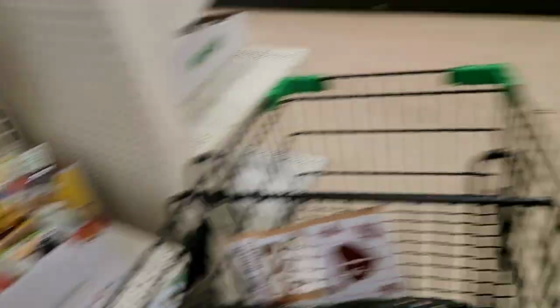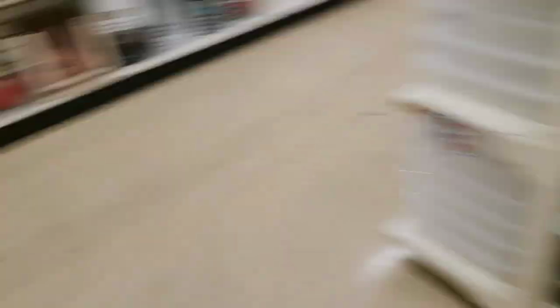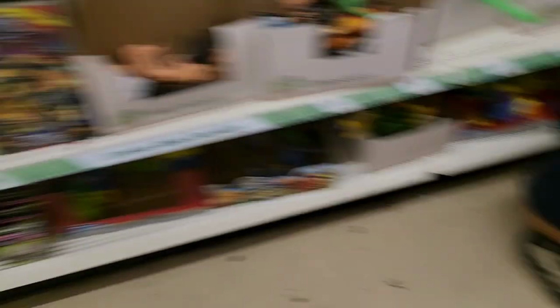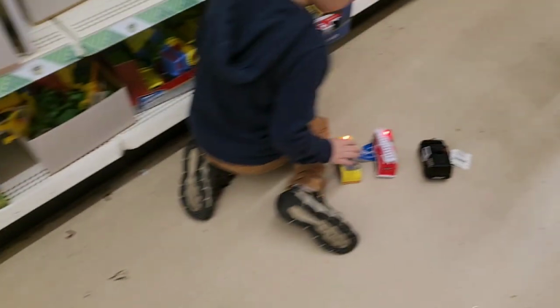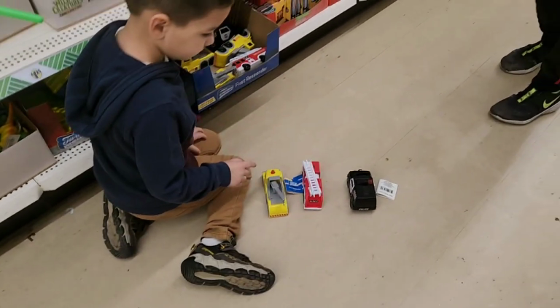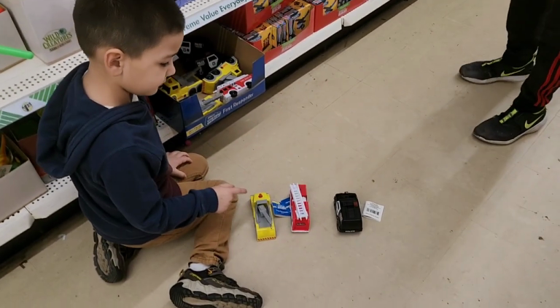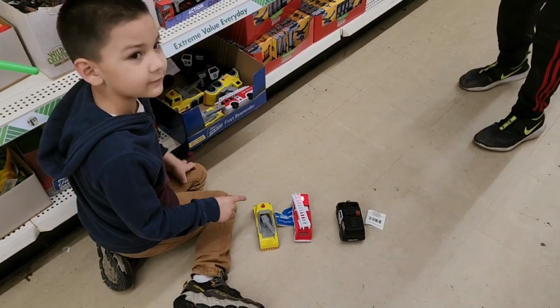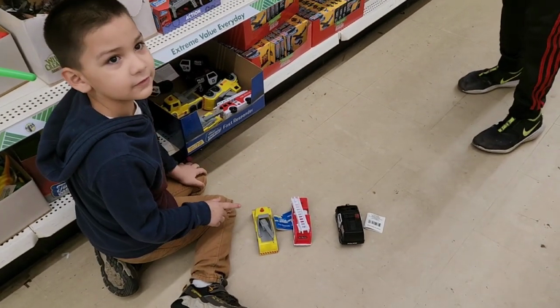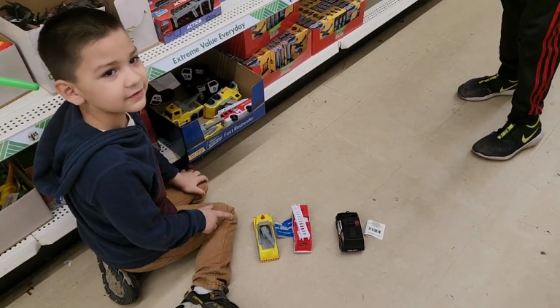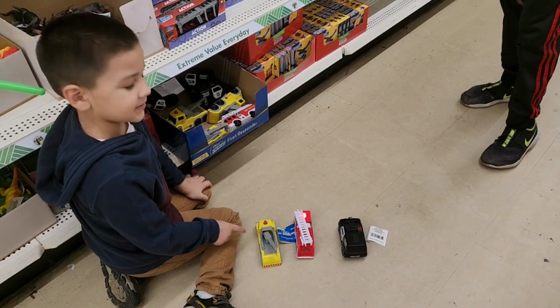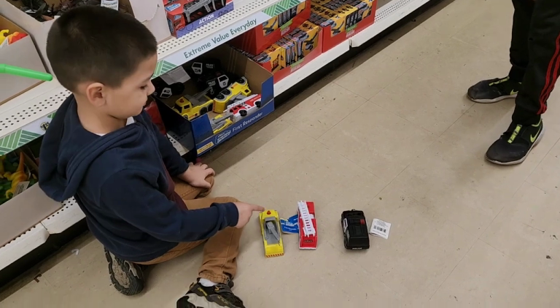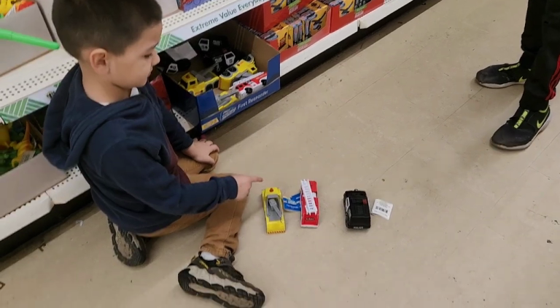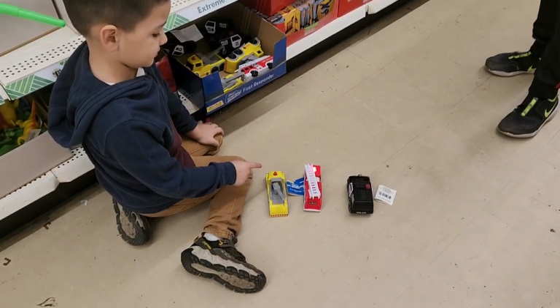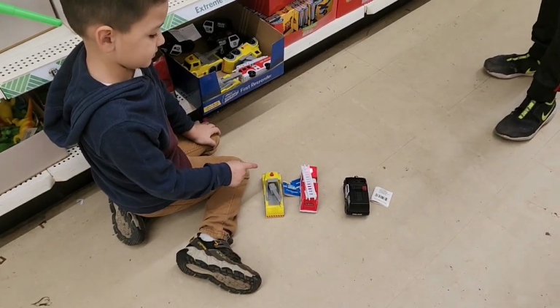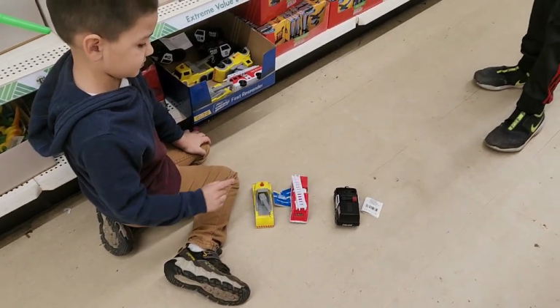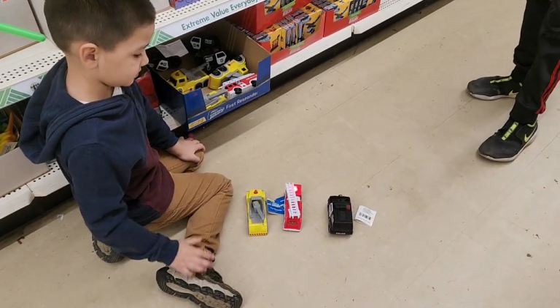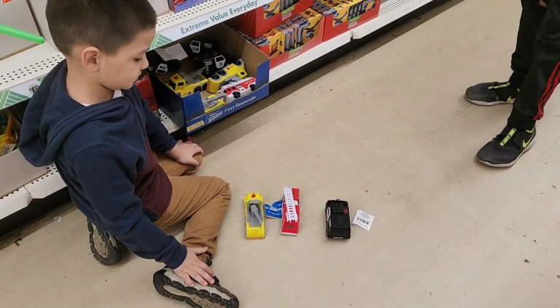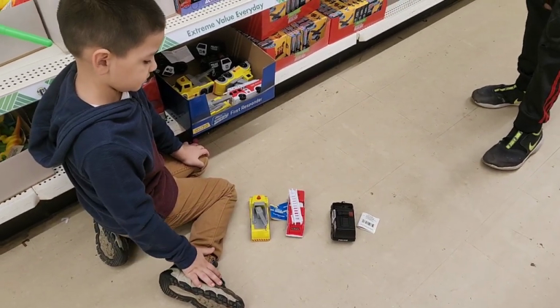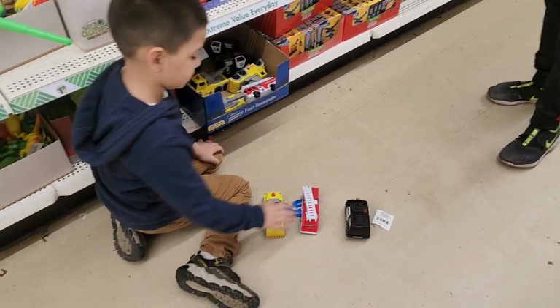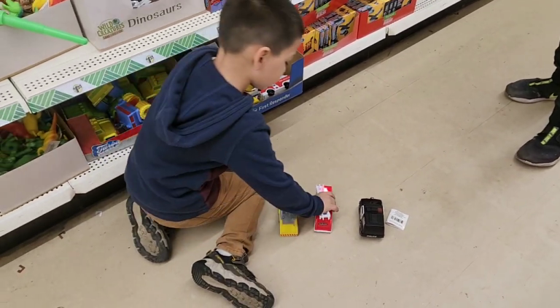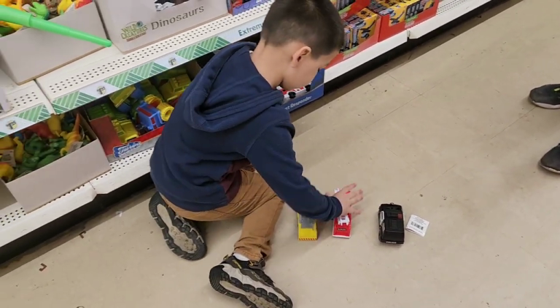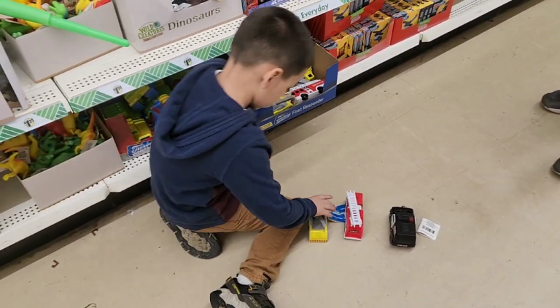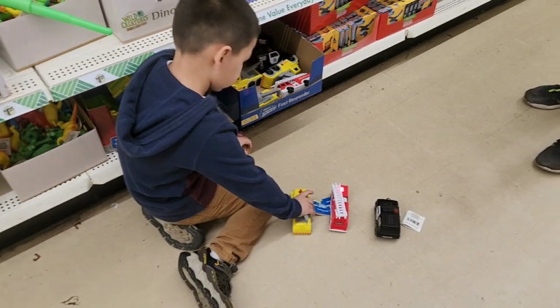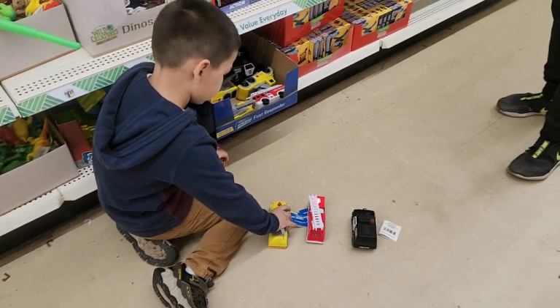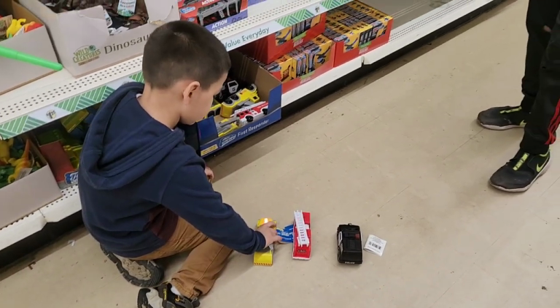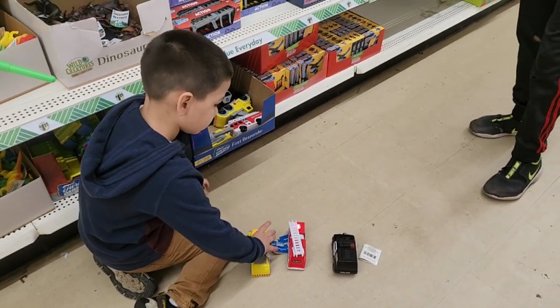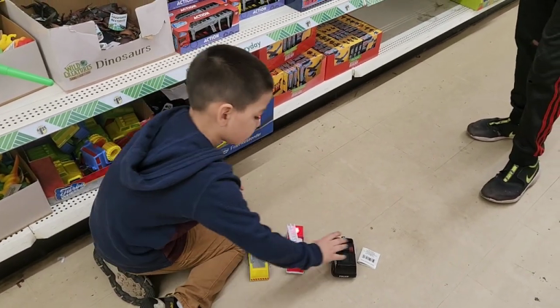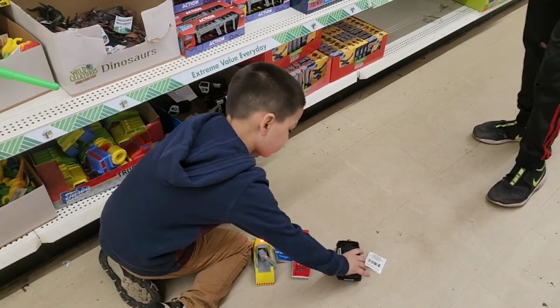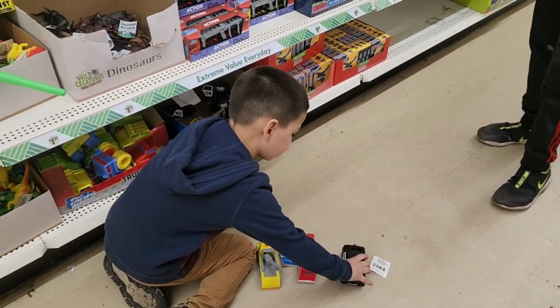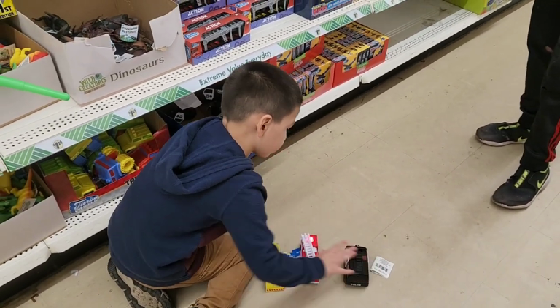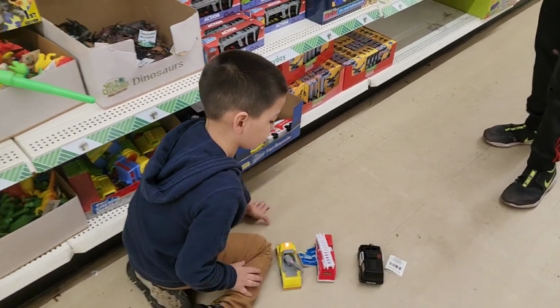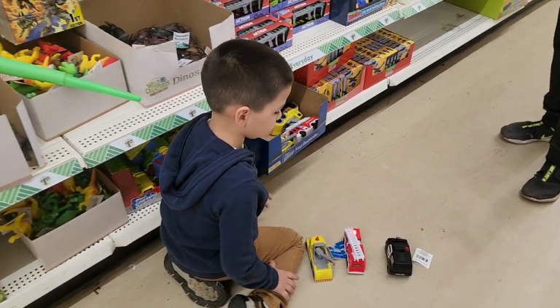Ben loves those little cars, but they do break very easily. Usually the buttons get pushed in and then they stop working.